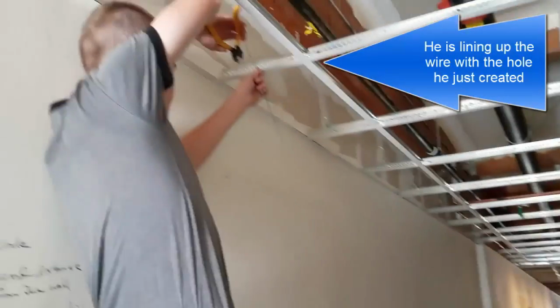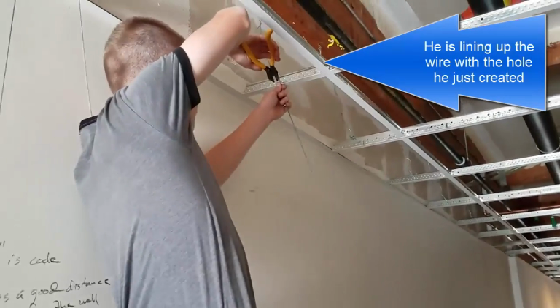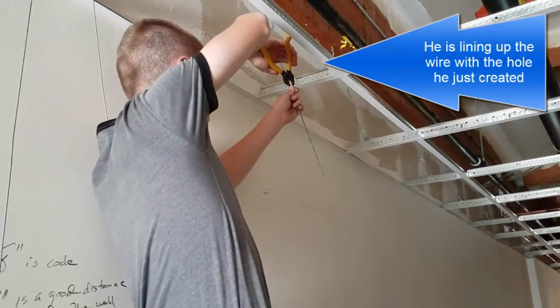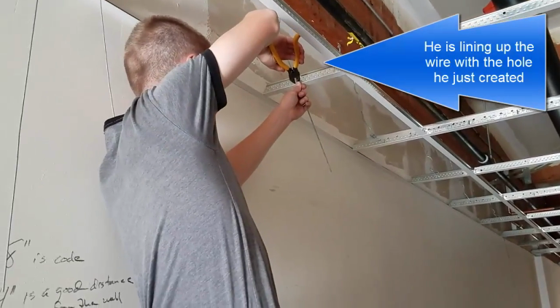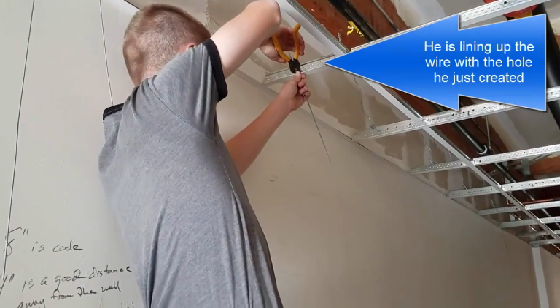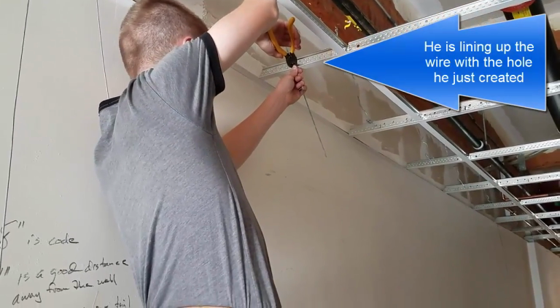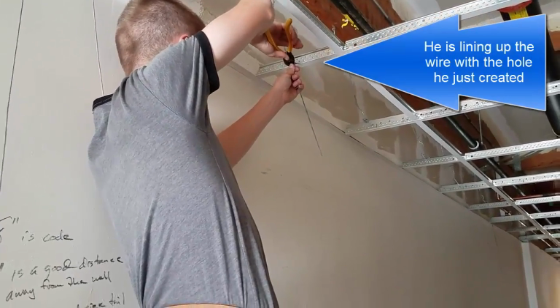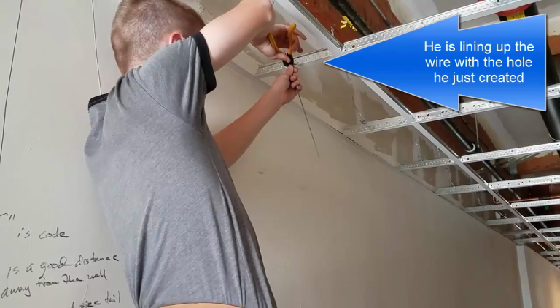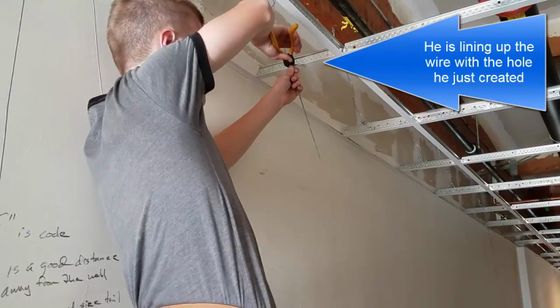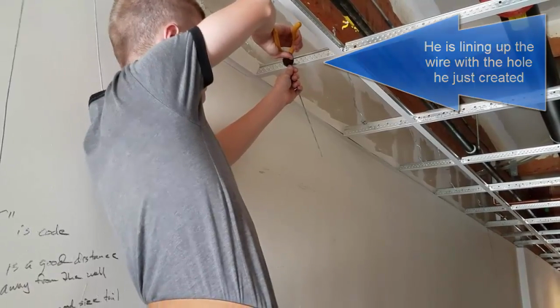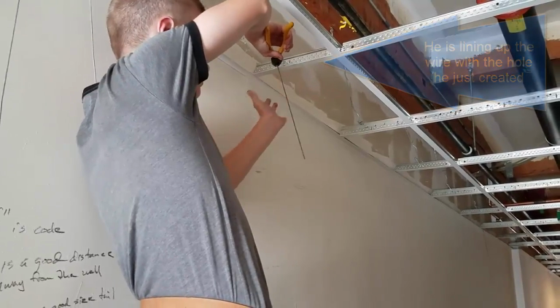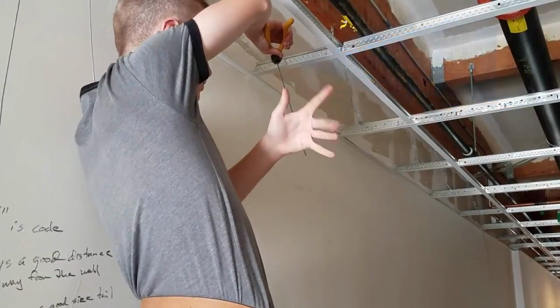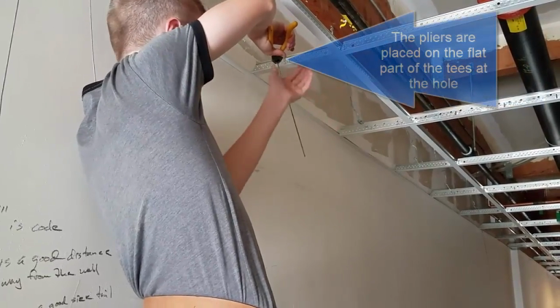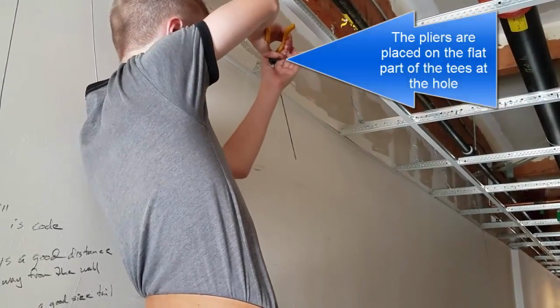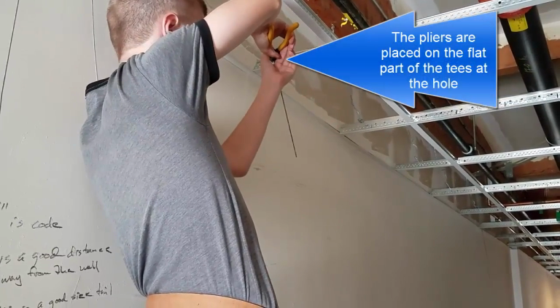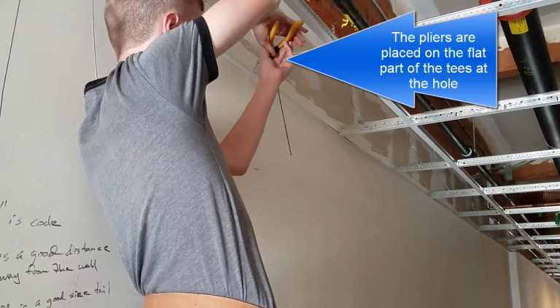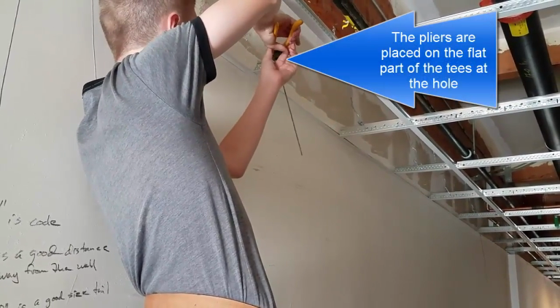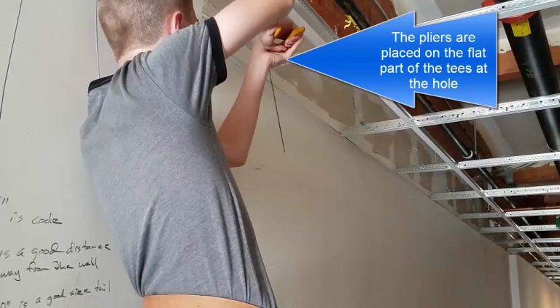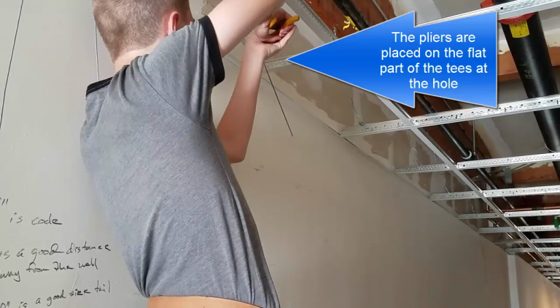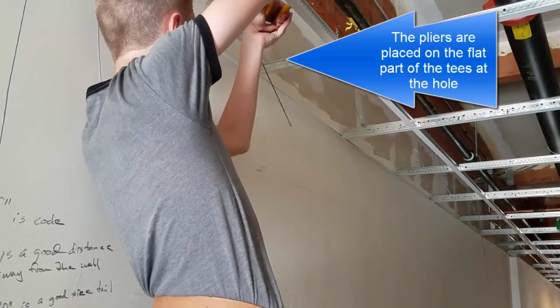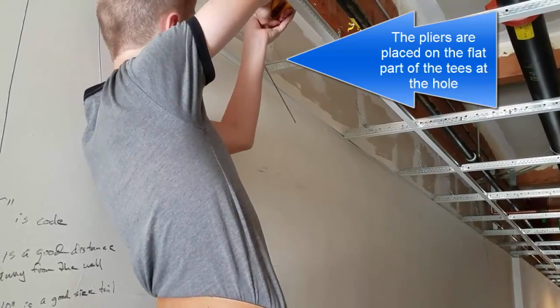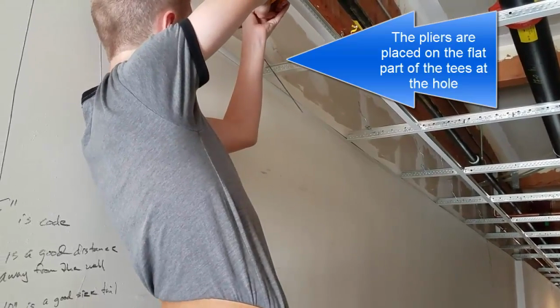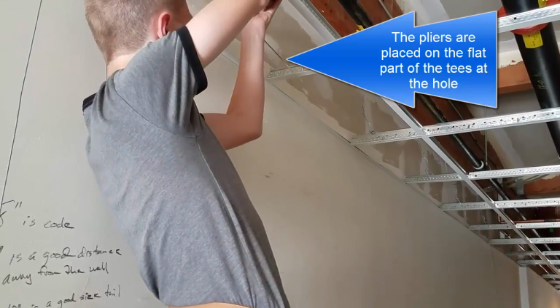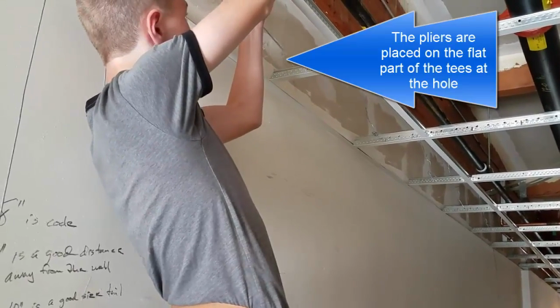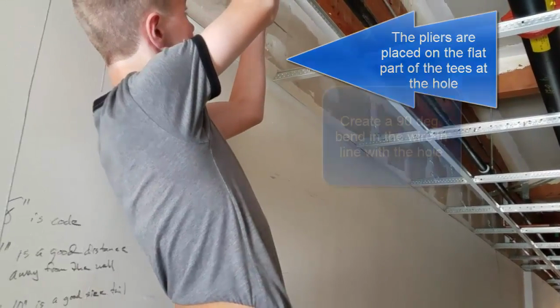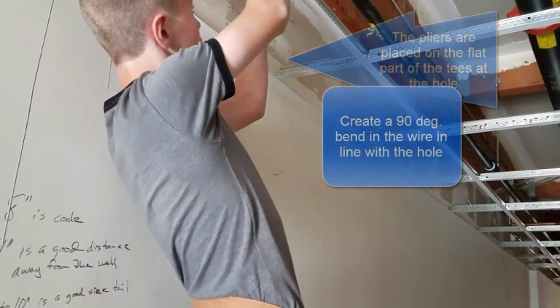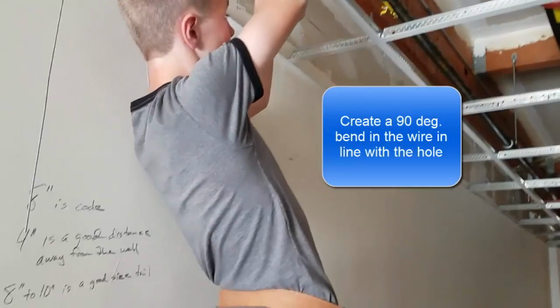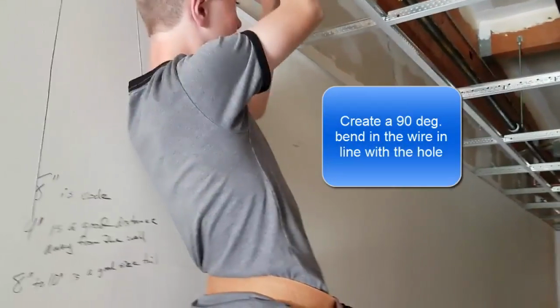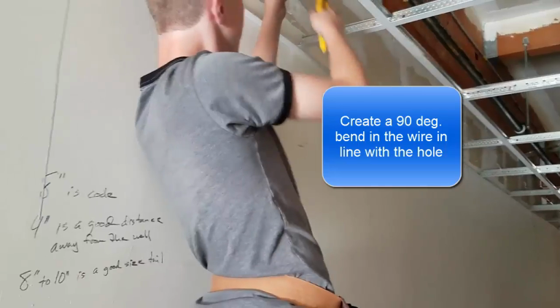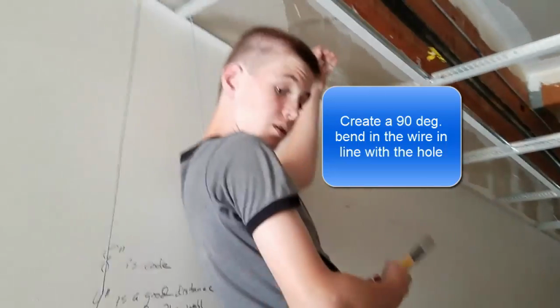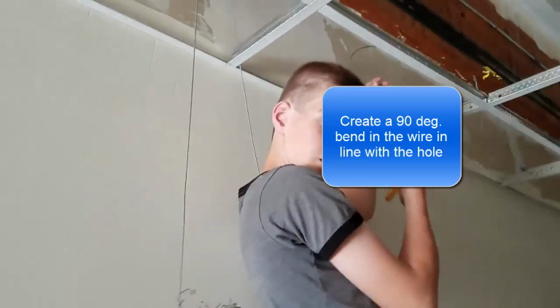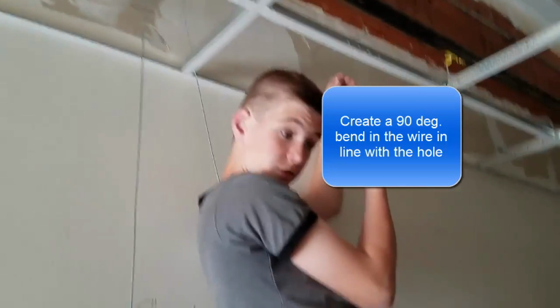With your dykes, grab it just above your thumb. Left down with this hand. You can grab it up here with your knee. Then turn with your wrist and make a nice, crisp angle — like so.